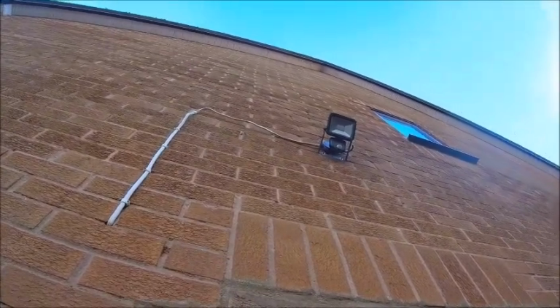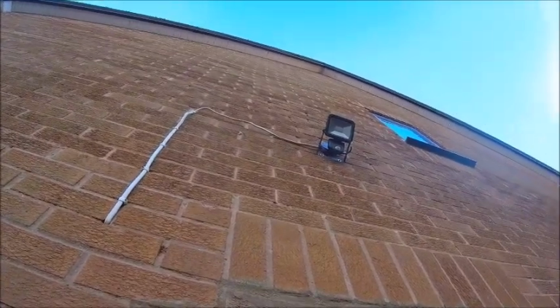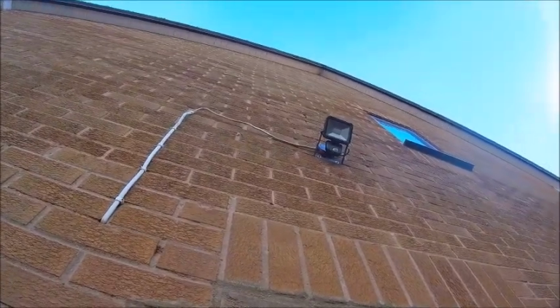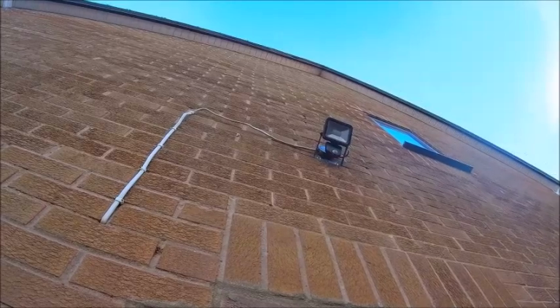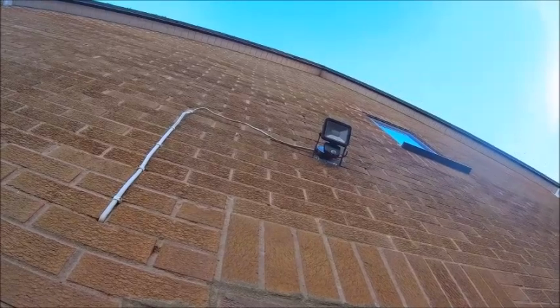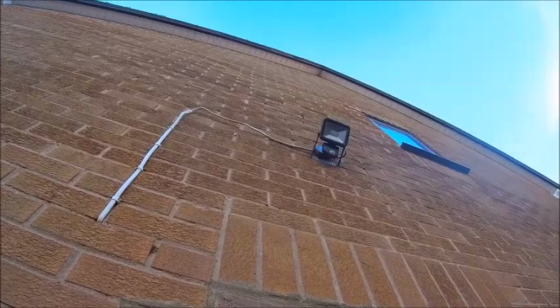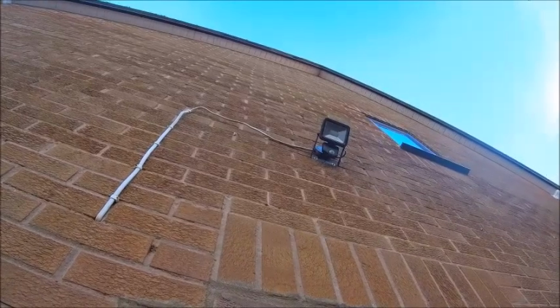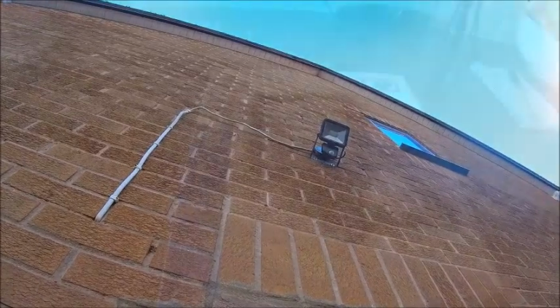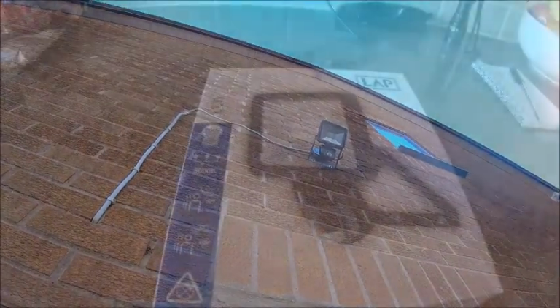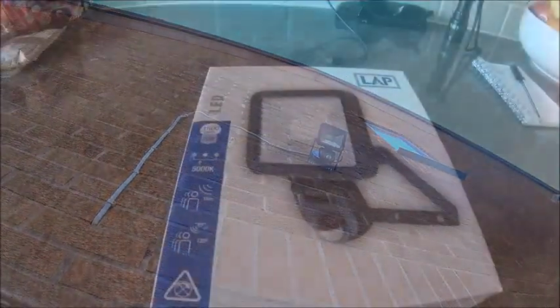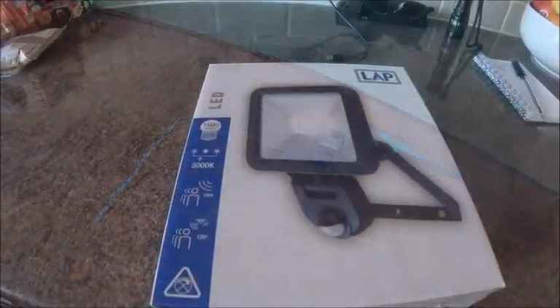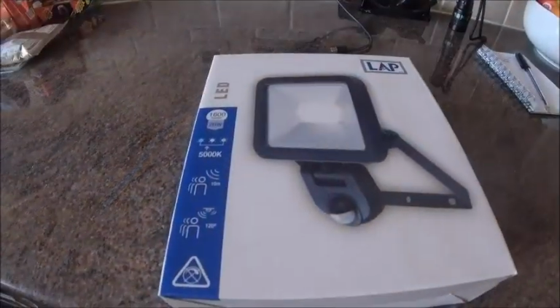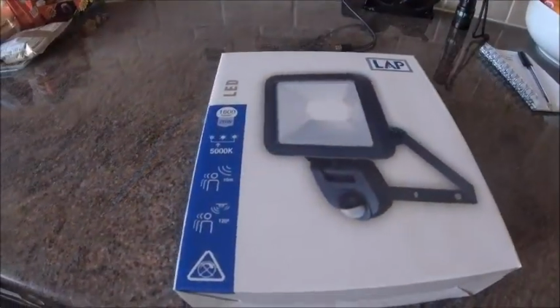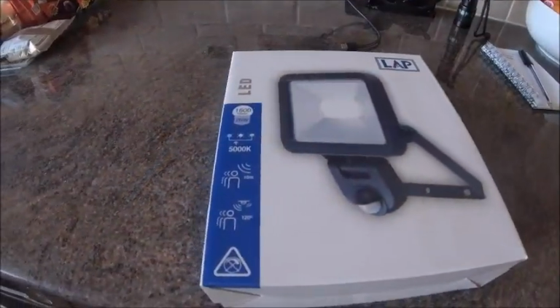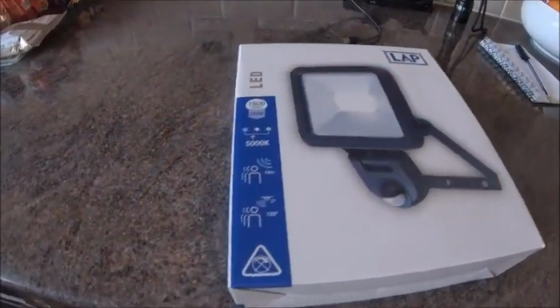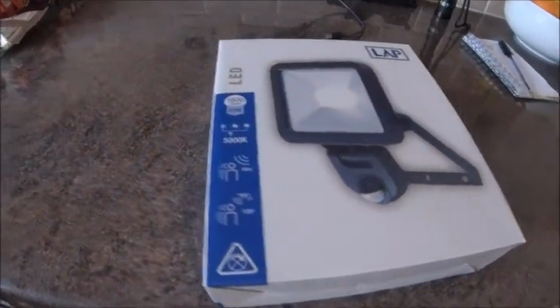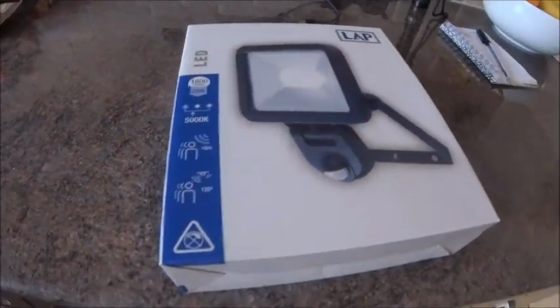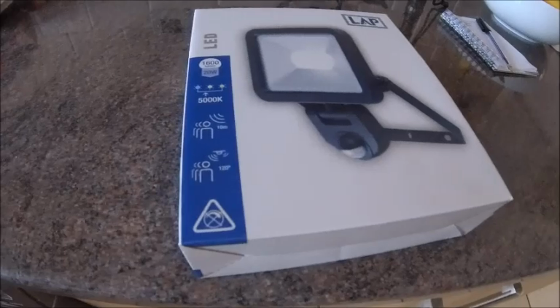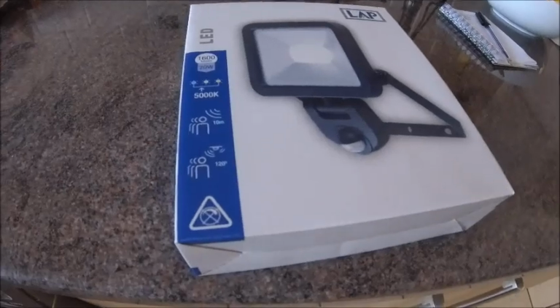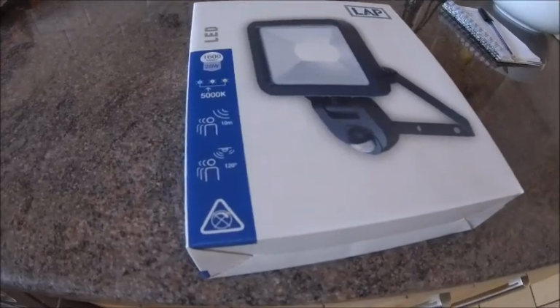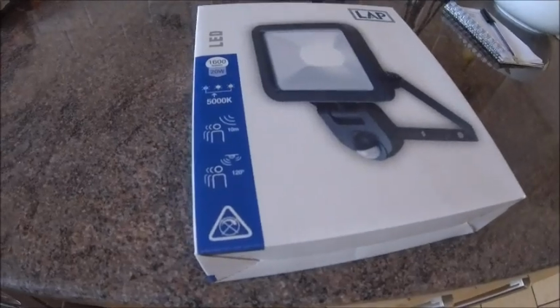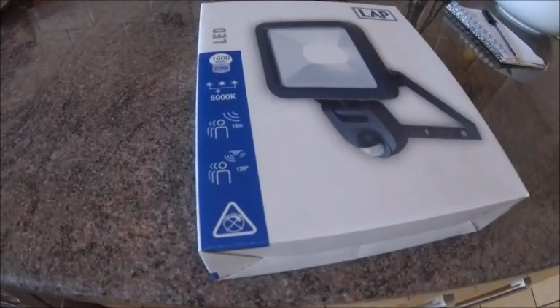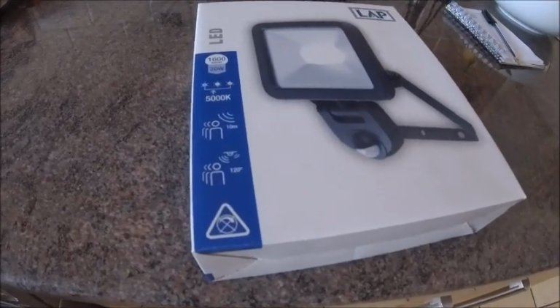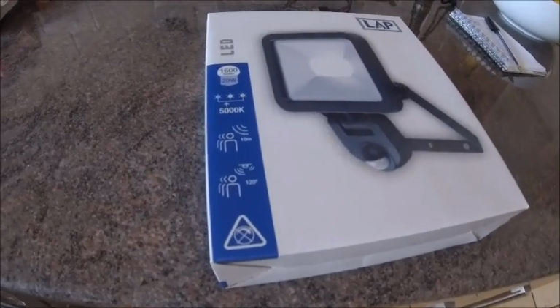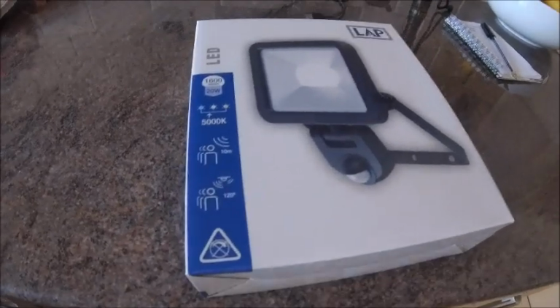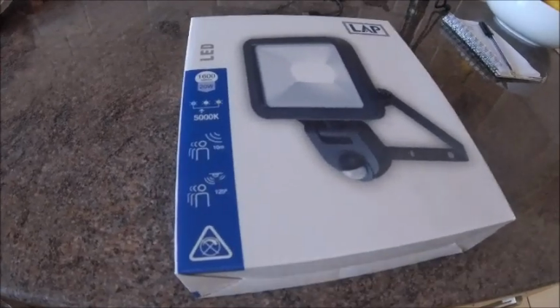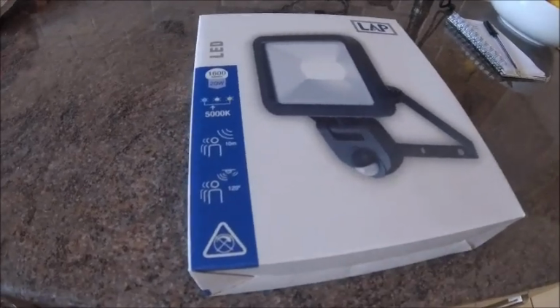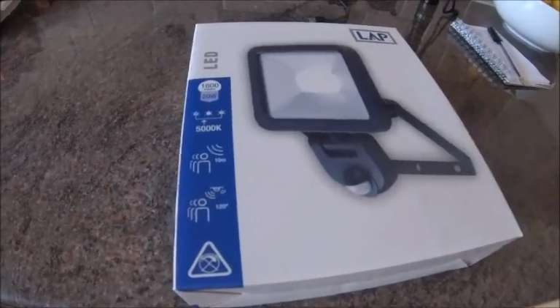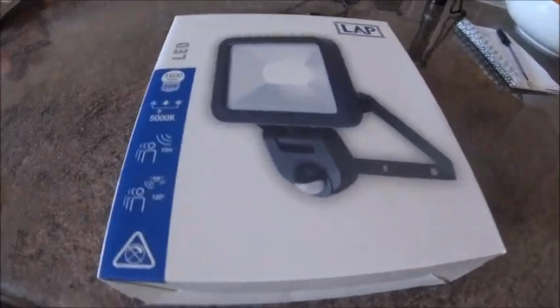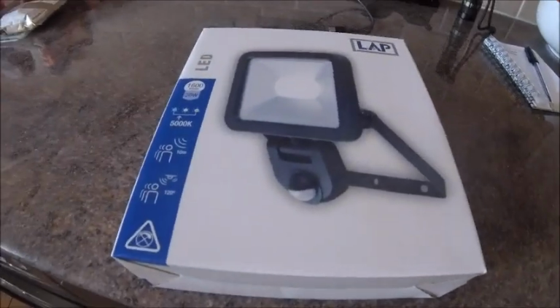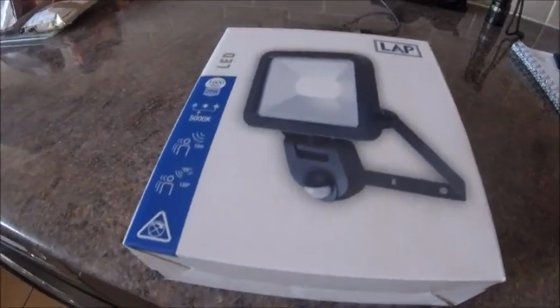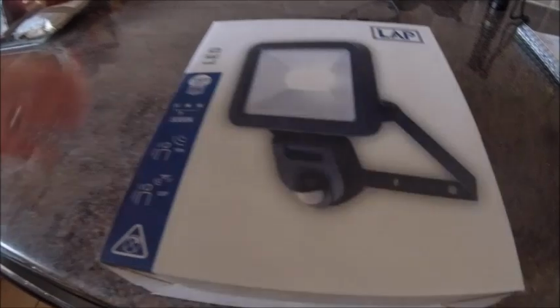Today I'm going to have to get up there and get it changed. This is the one I'm putting up, which, I'll be honest, looks suspiciously like the one that's up there. I'll find out when I take that one down.